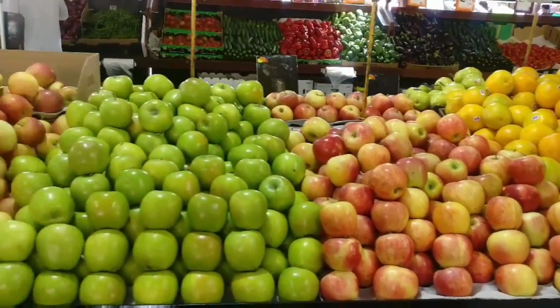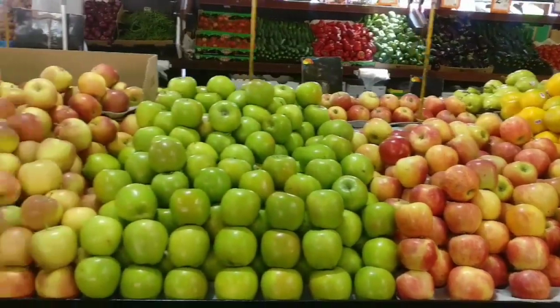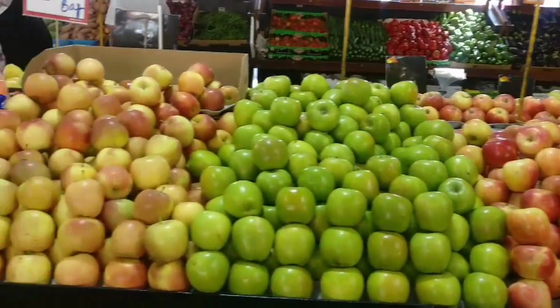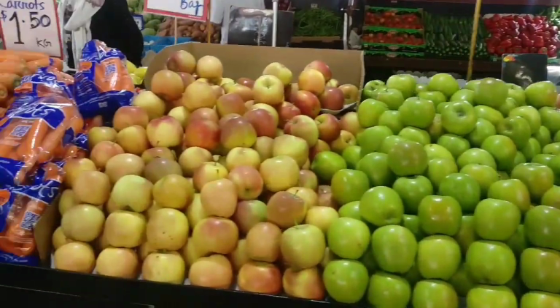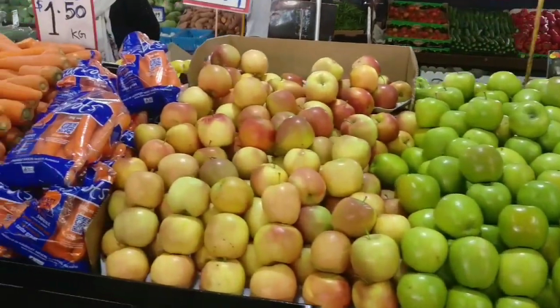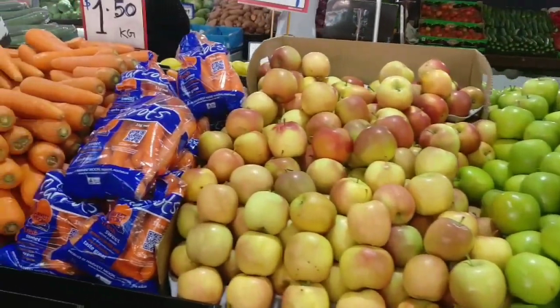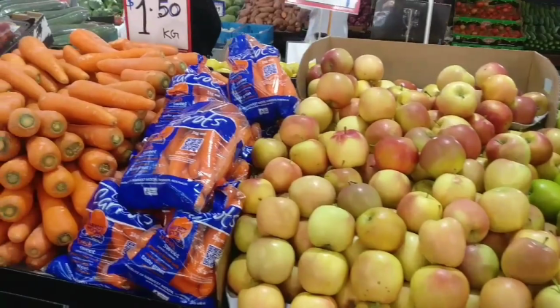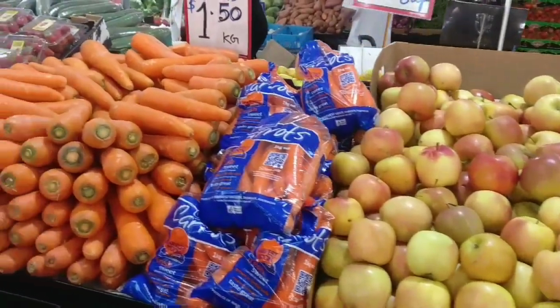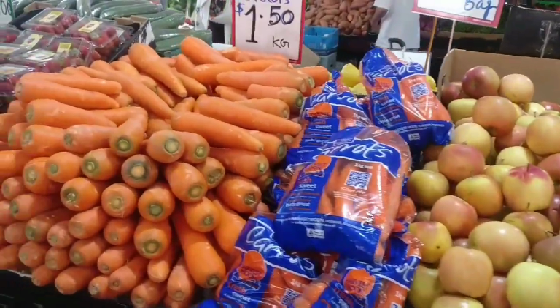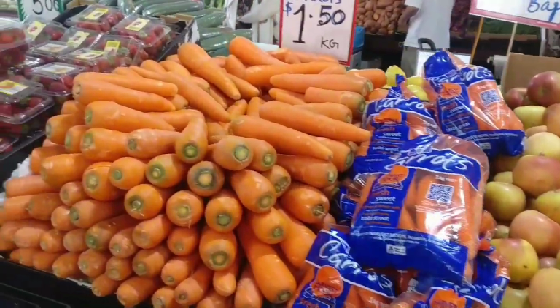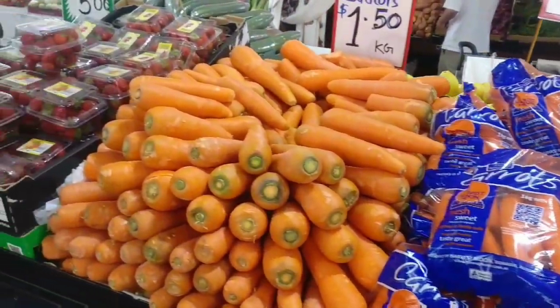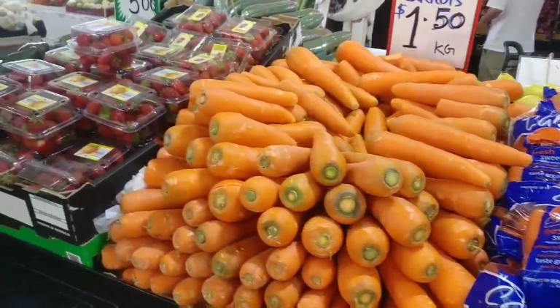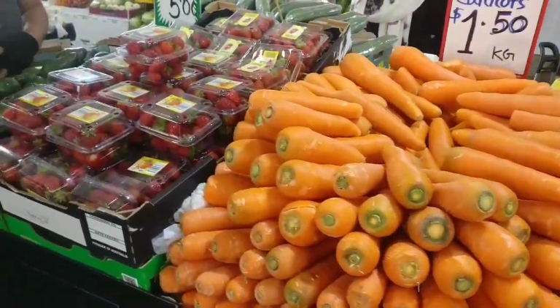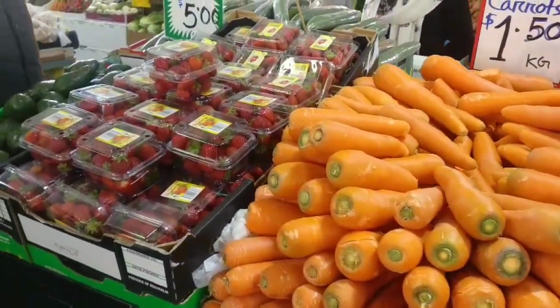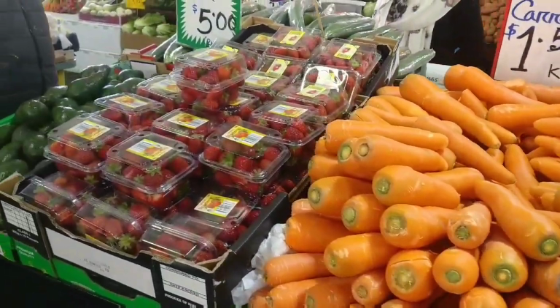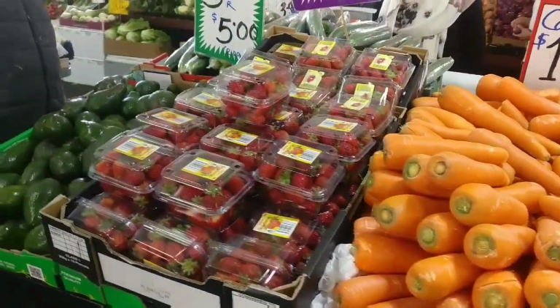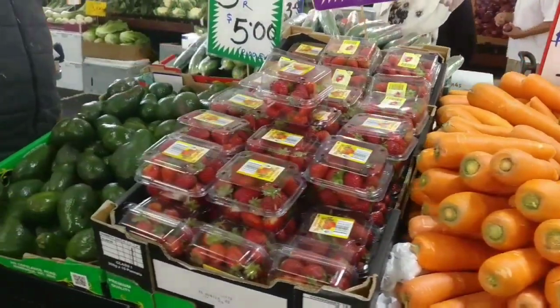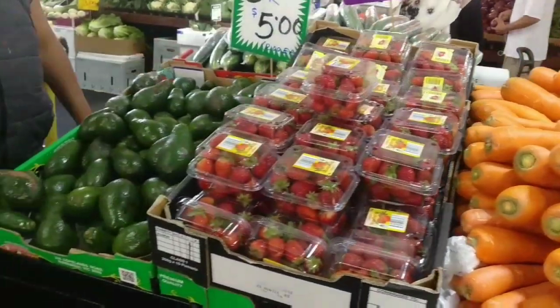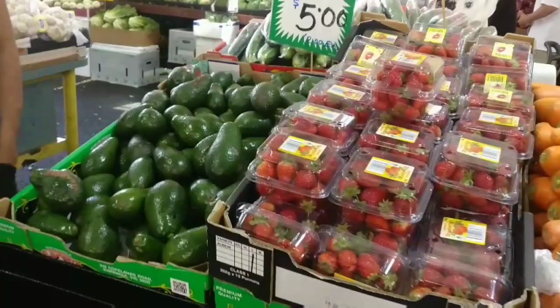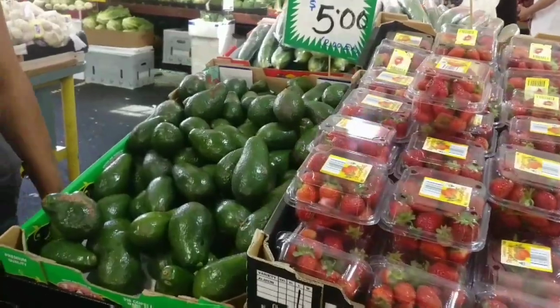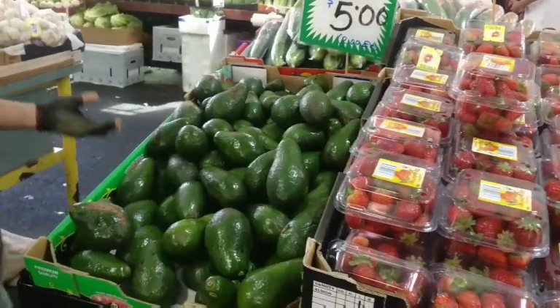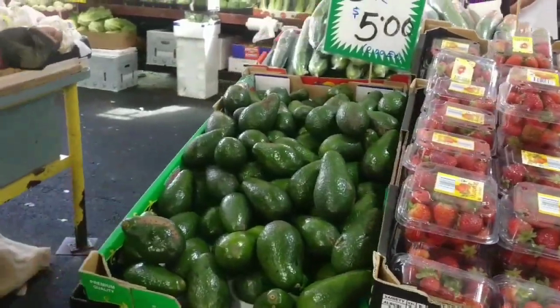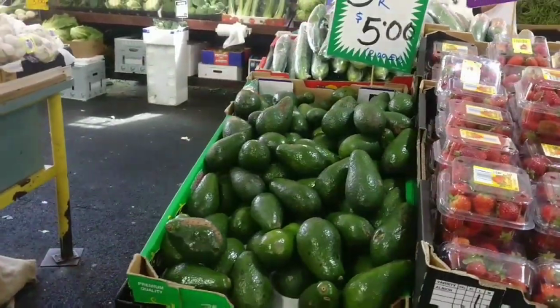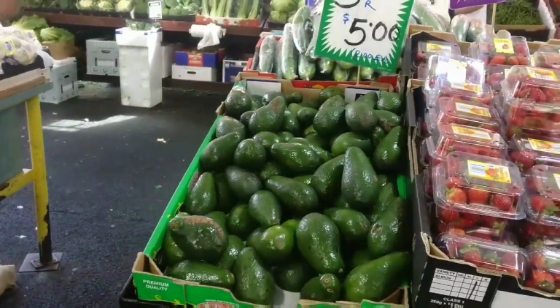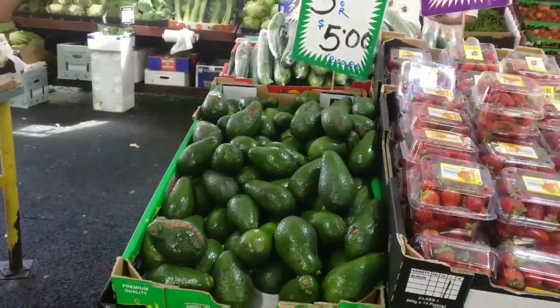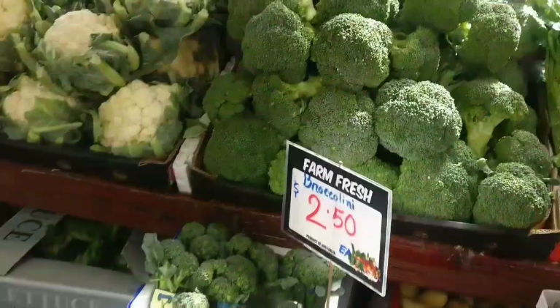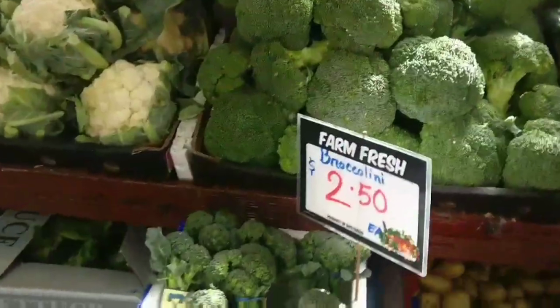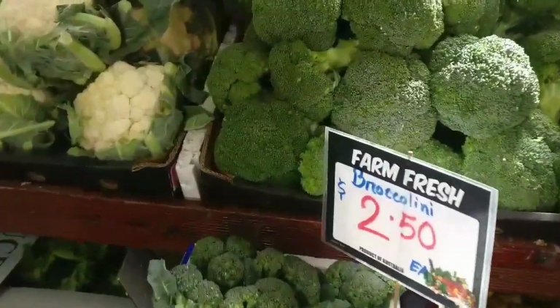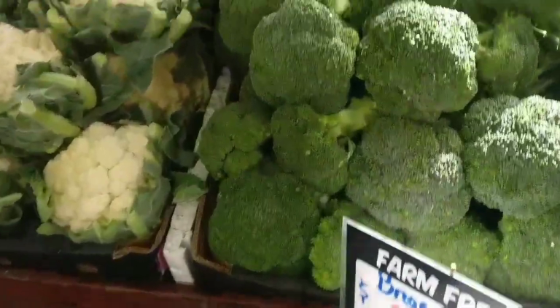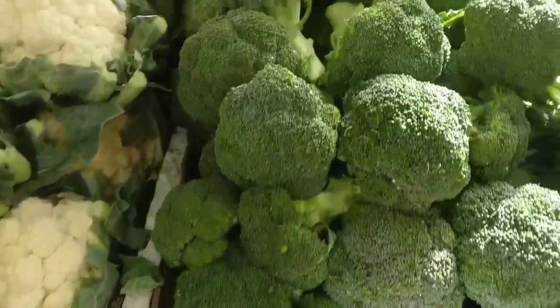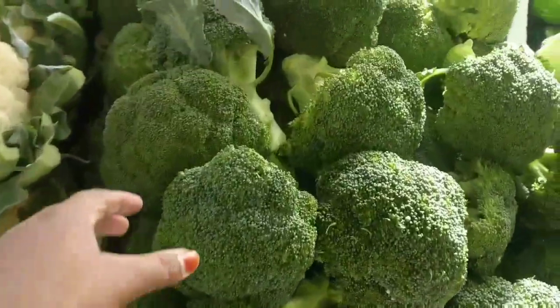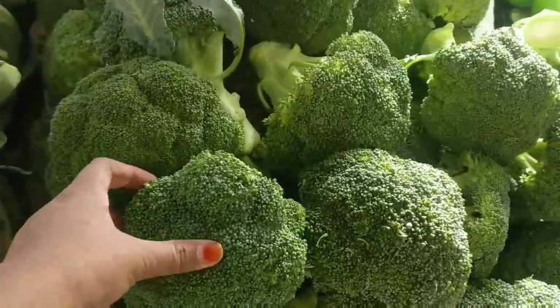Green apple, apple, carrots, strawberries. This is broccoli.